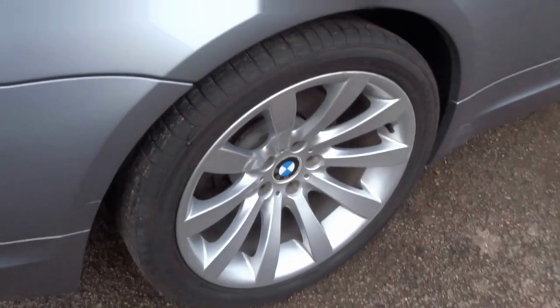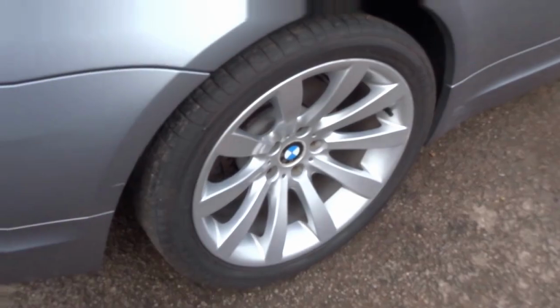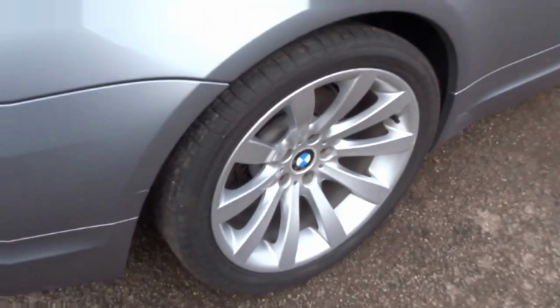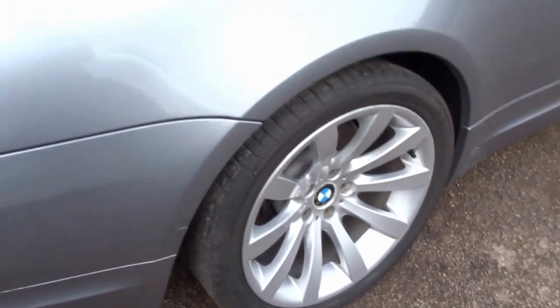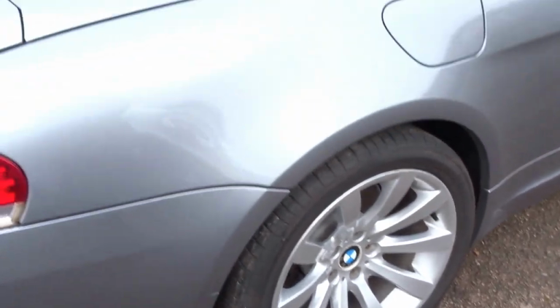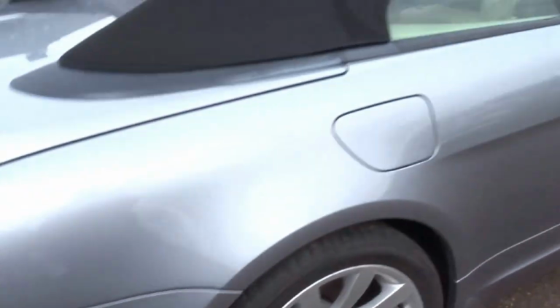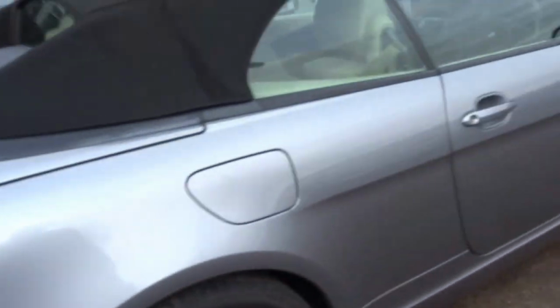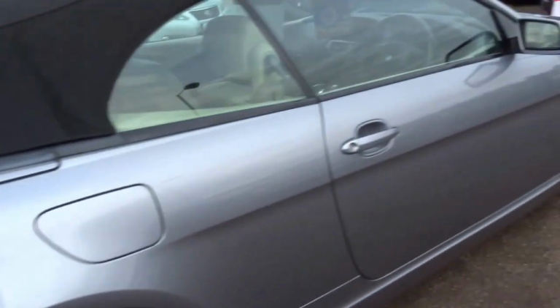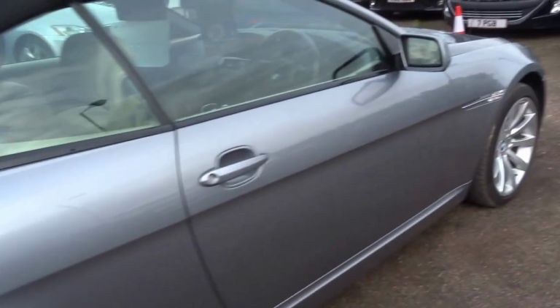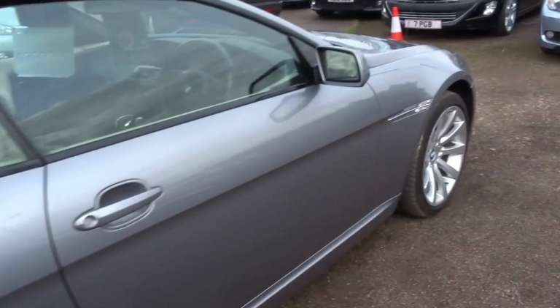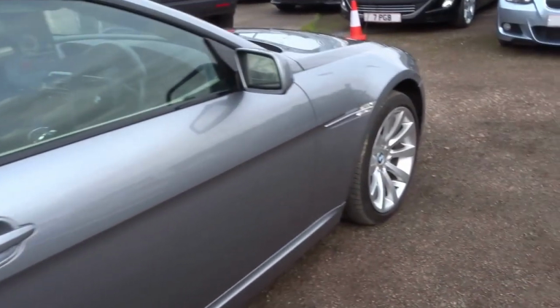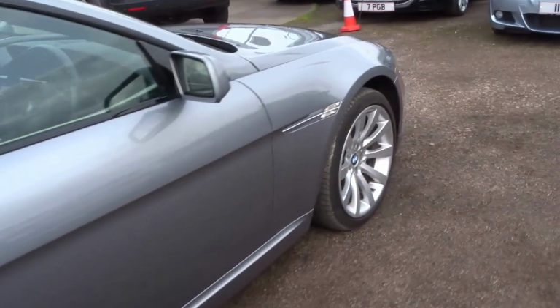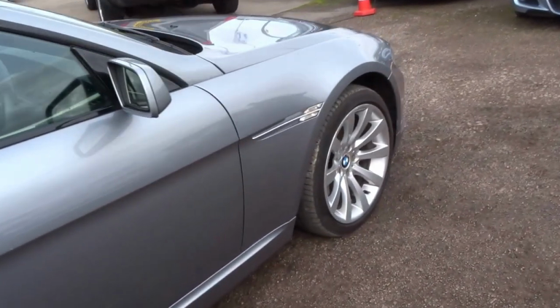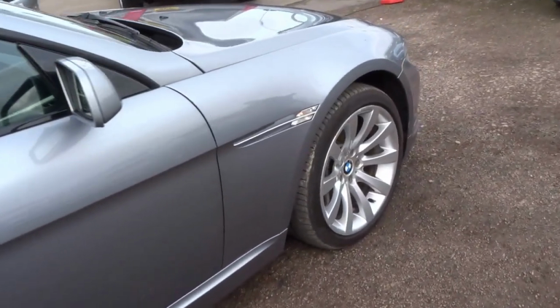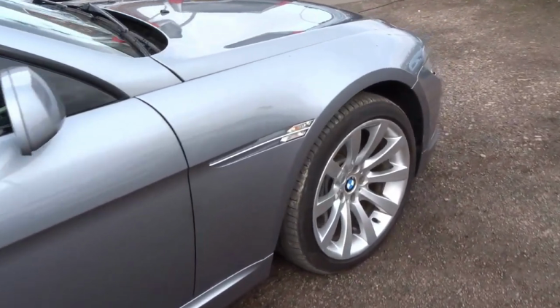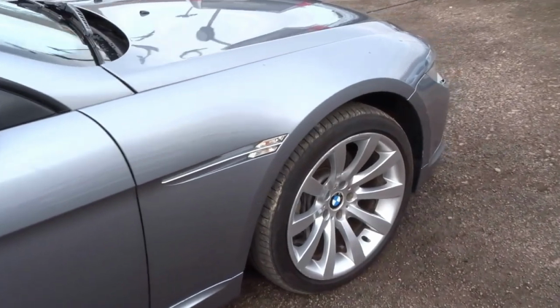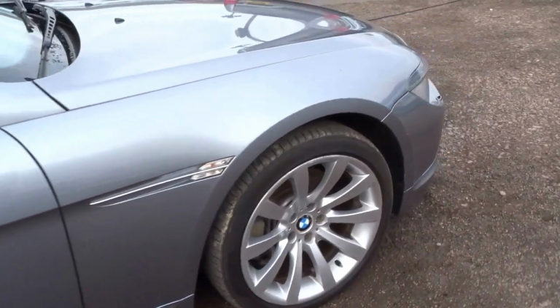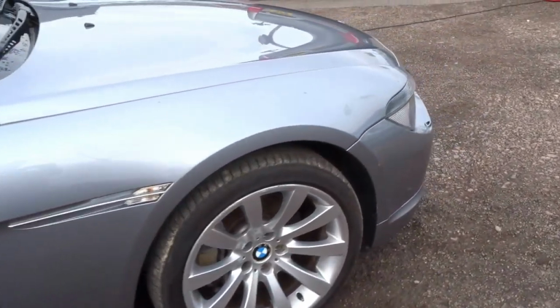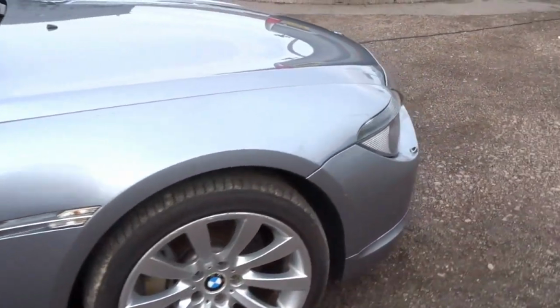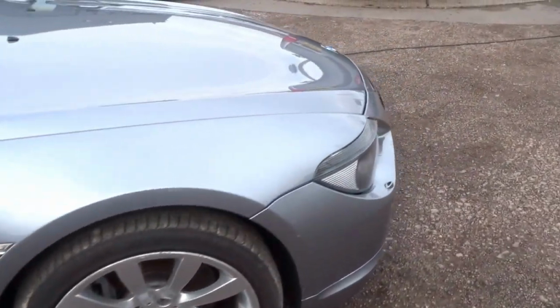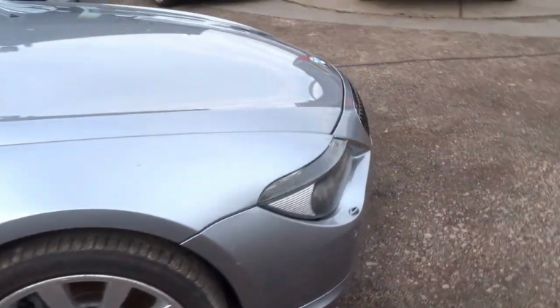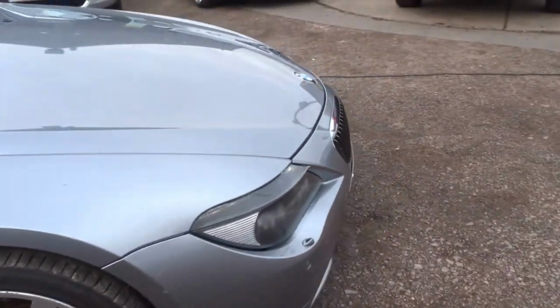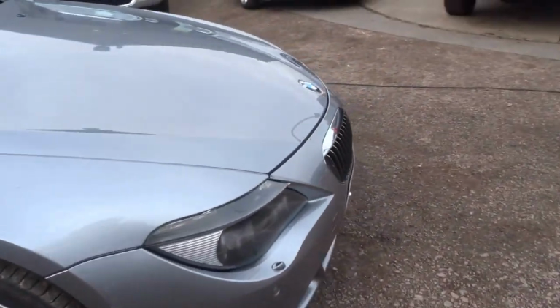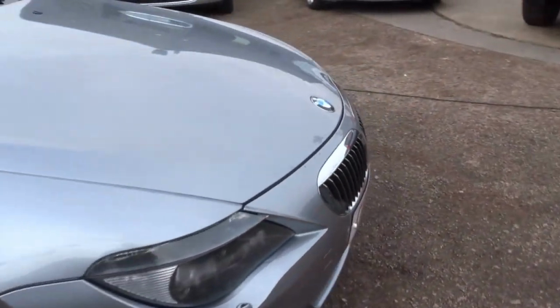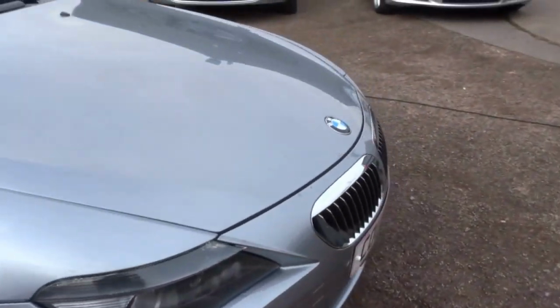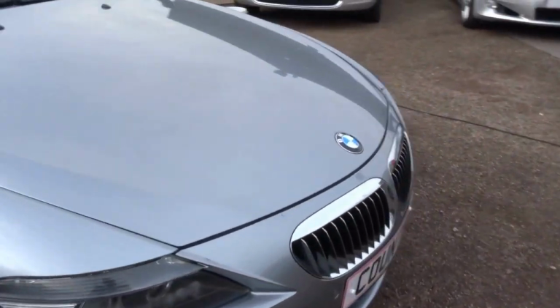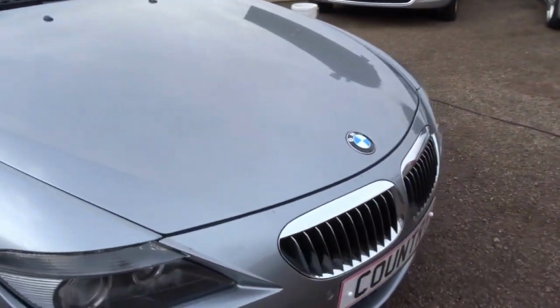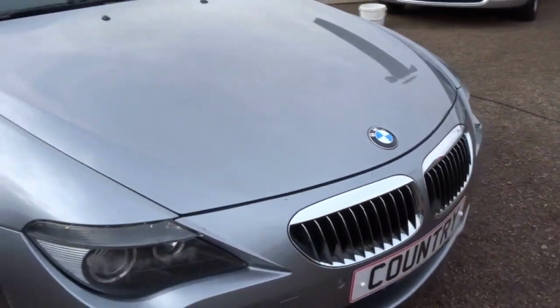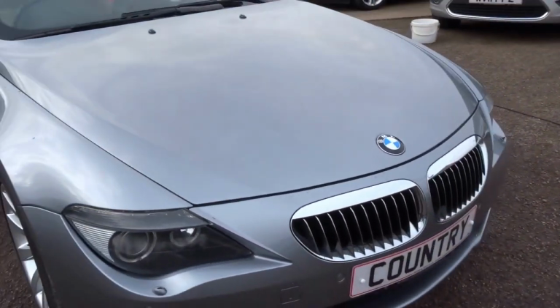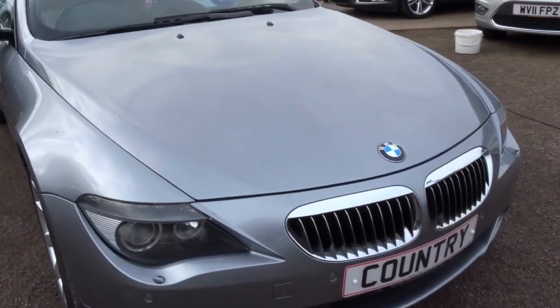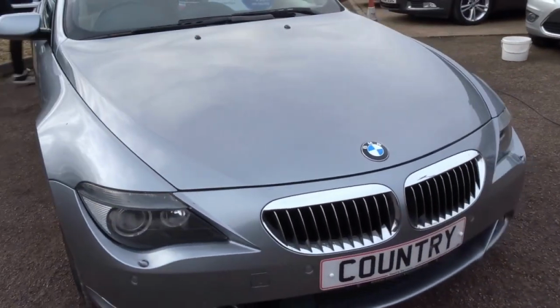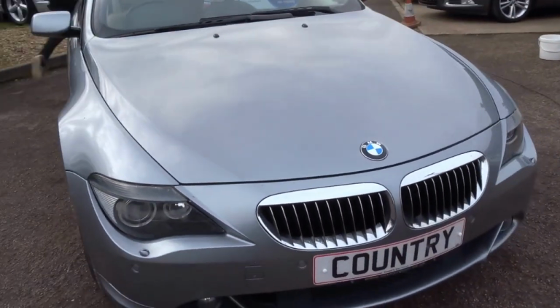Beautiful wheels on it. Headlights, parking sensors front and rear.